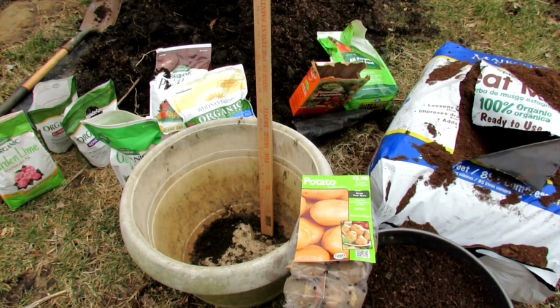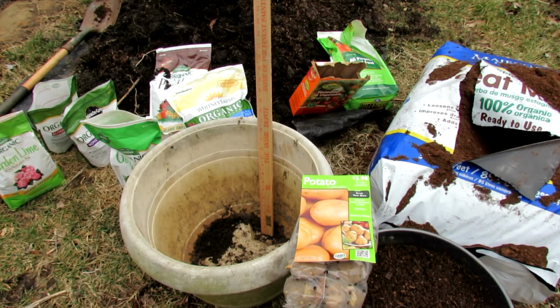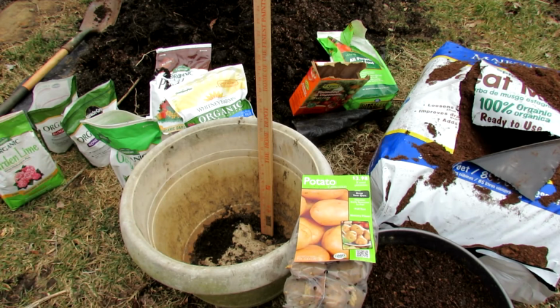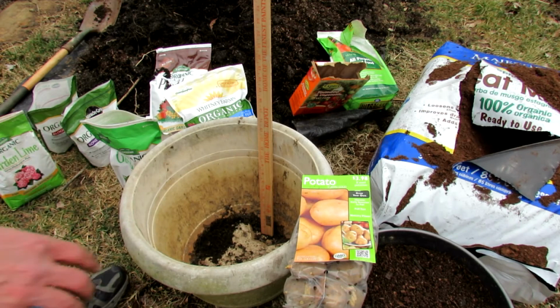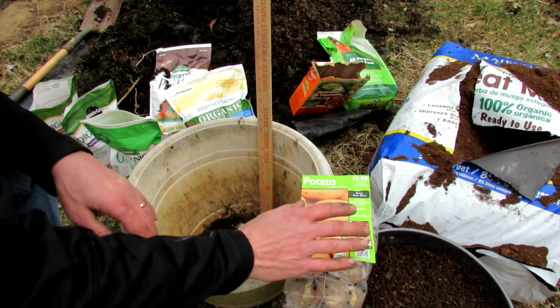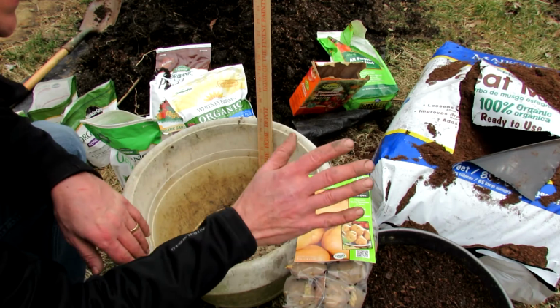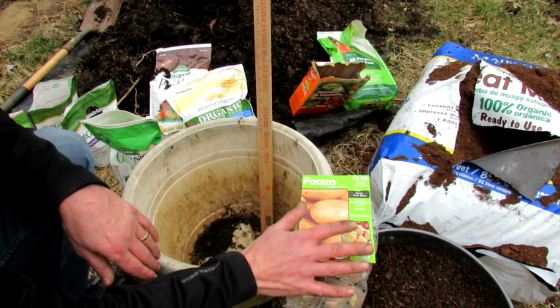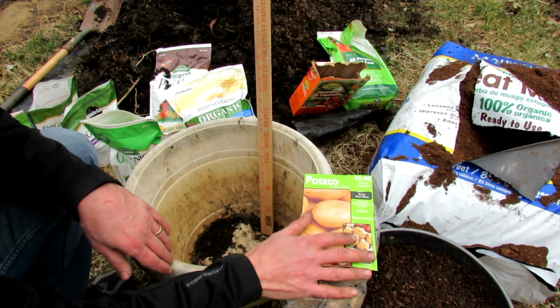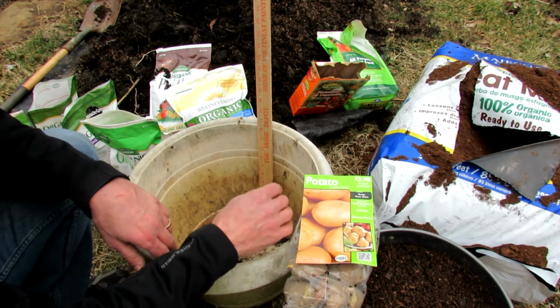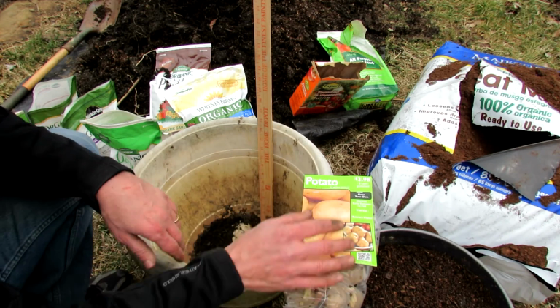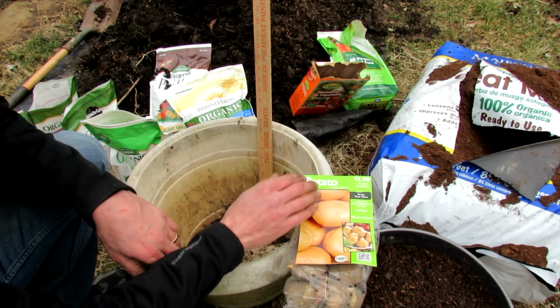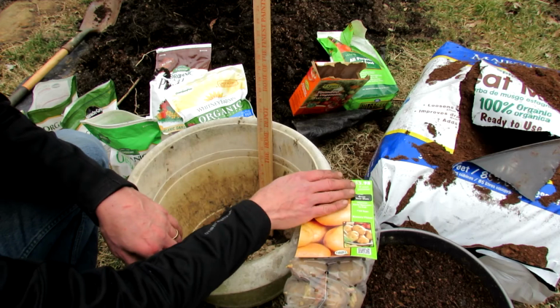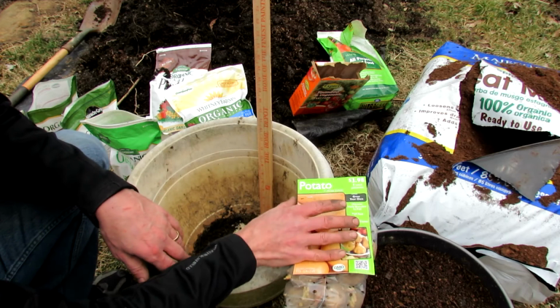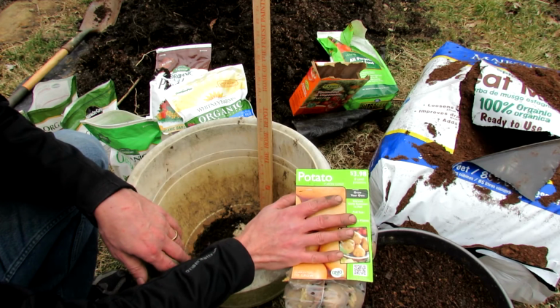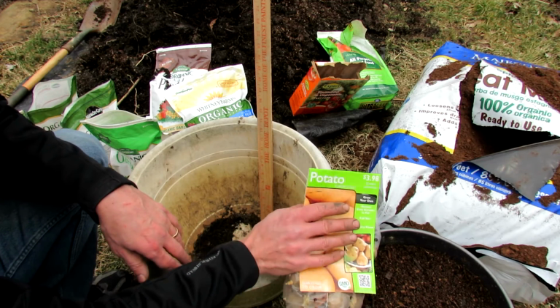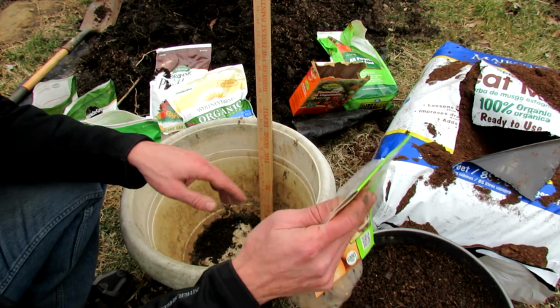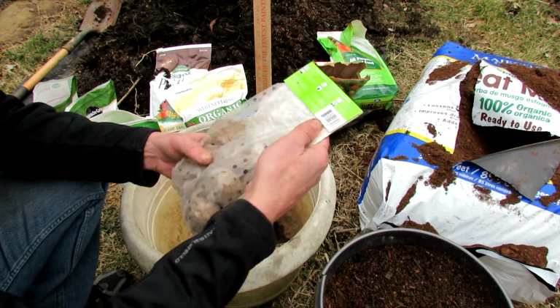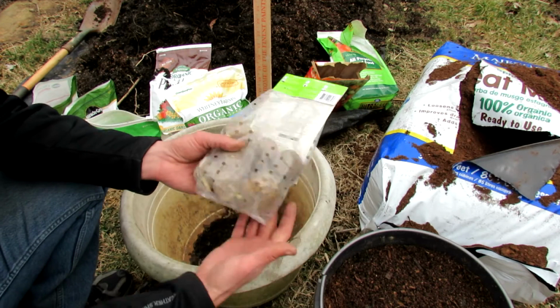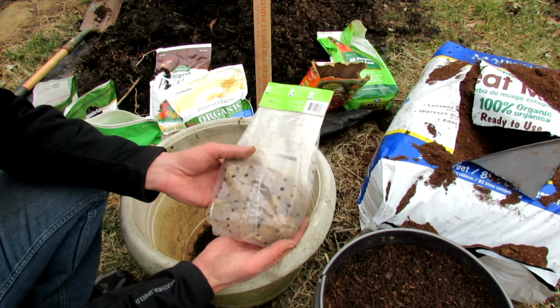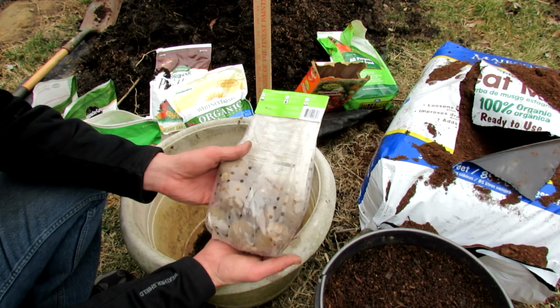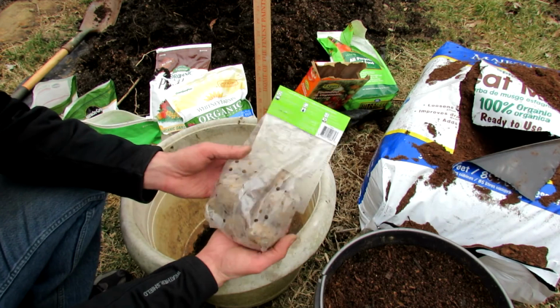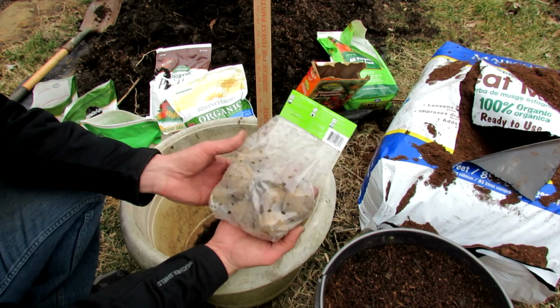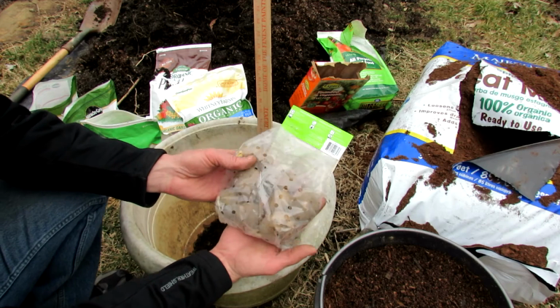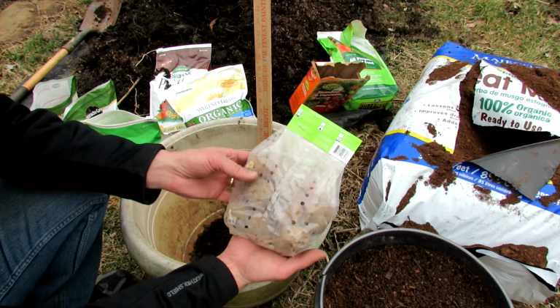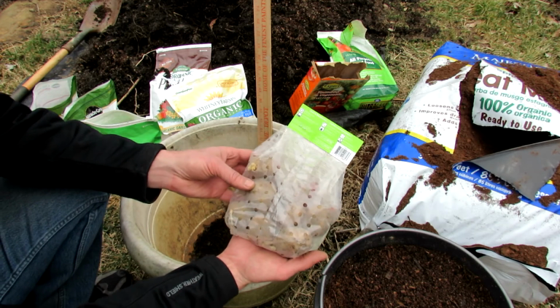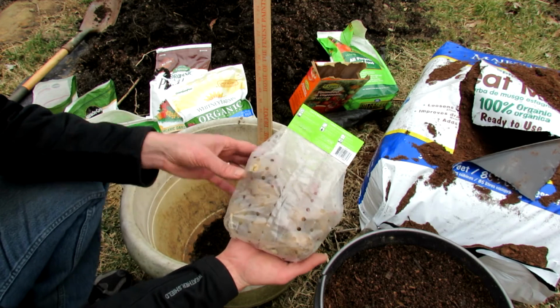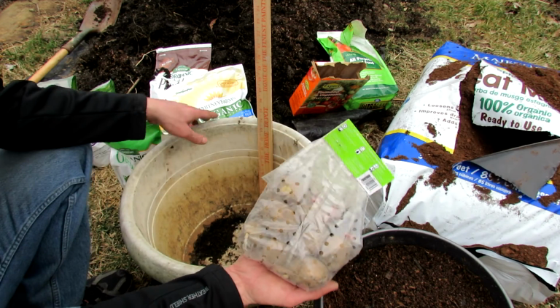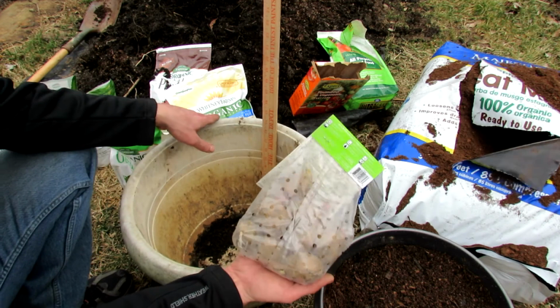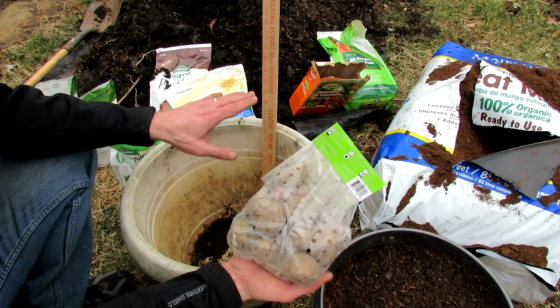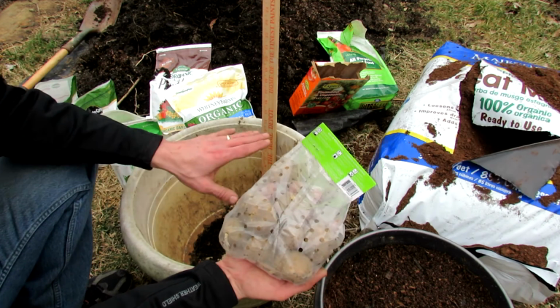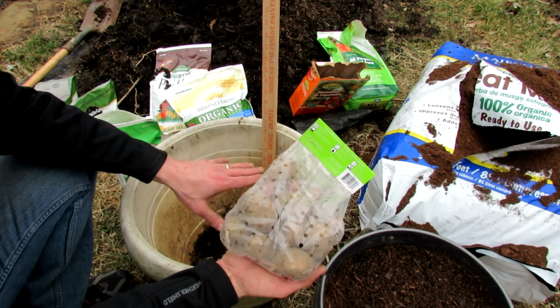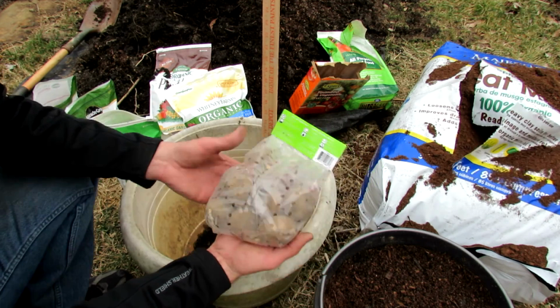Welcome to my first vegetable garden. Today I'm going to show you how to plant seed potatoes. These are Yukon Gold, $3.98 for eight seed potatoes. When you go to the store and buy them, they're going to be small size. I'm going to put them into this container and show you how to set everything up.